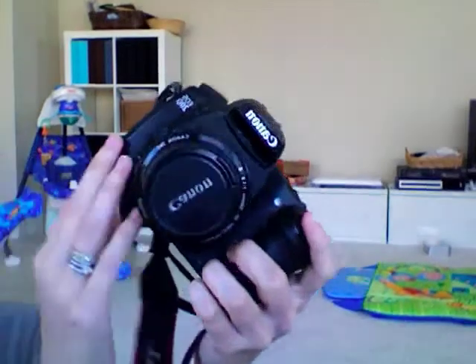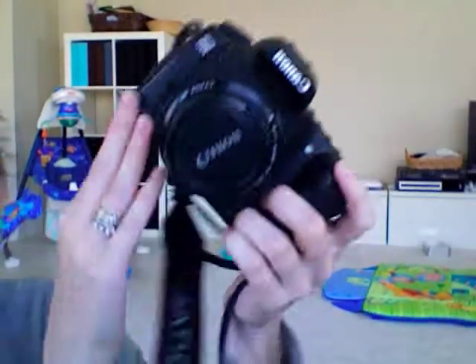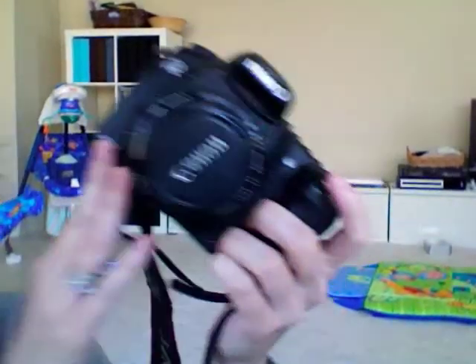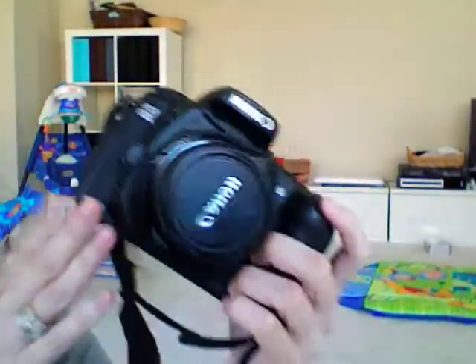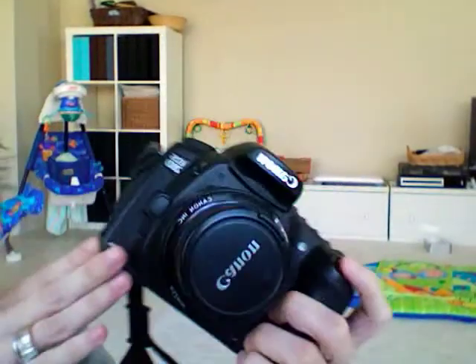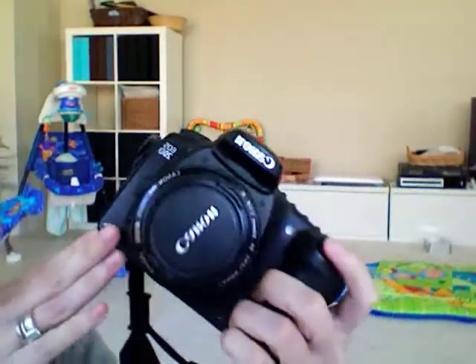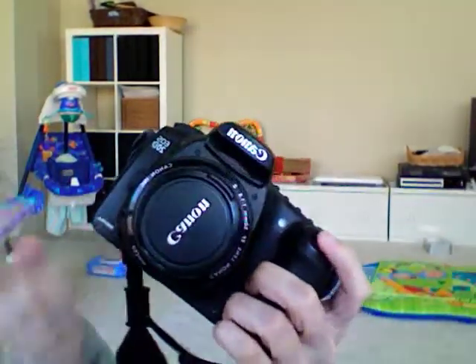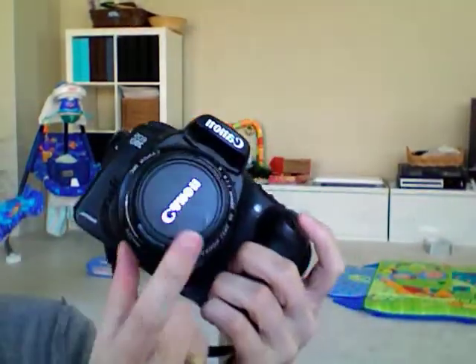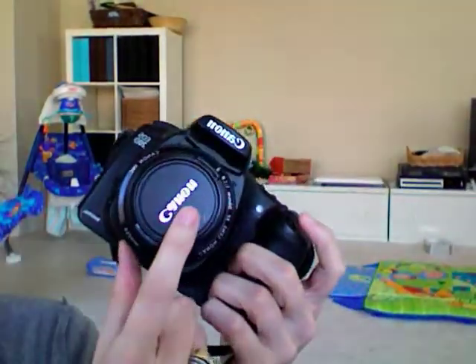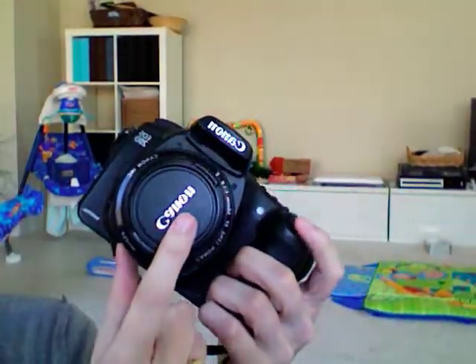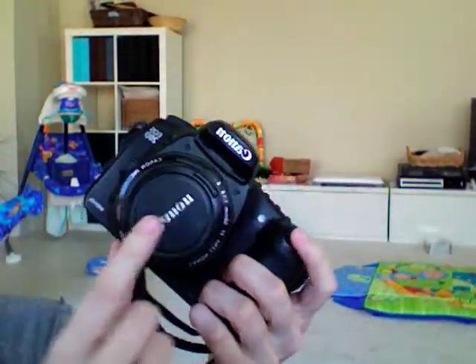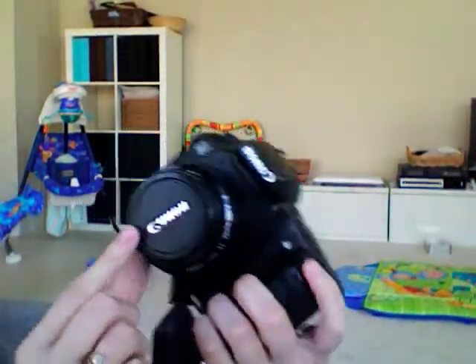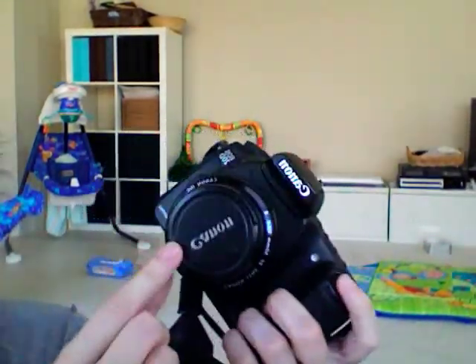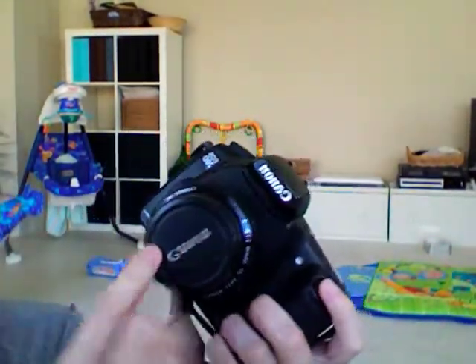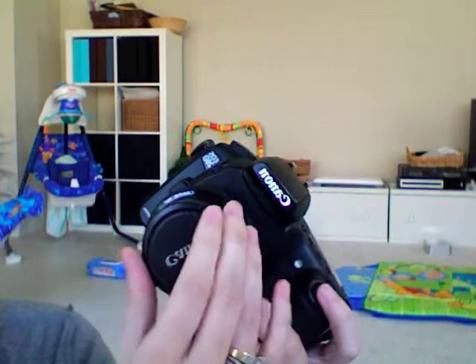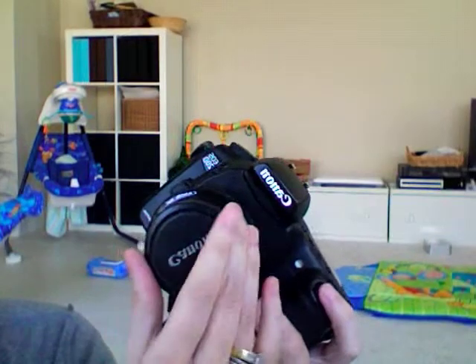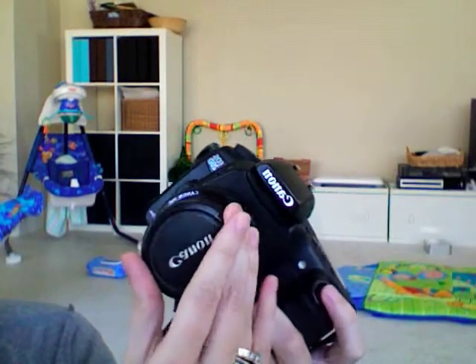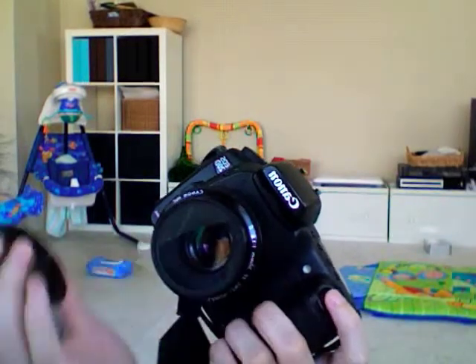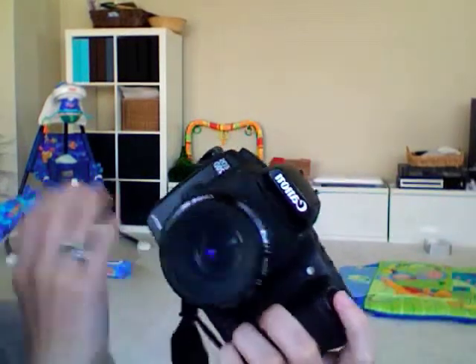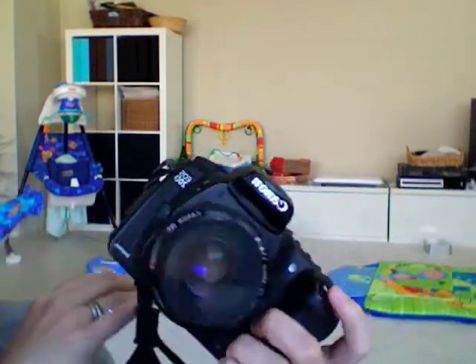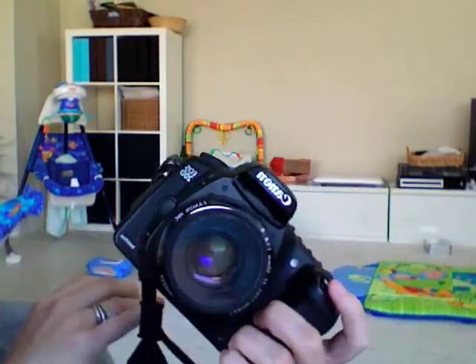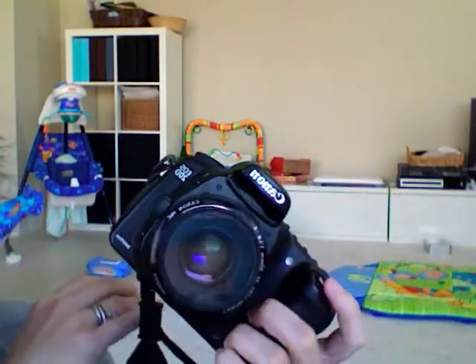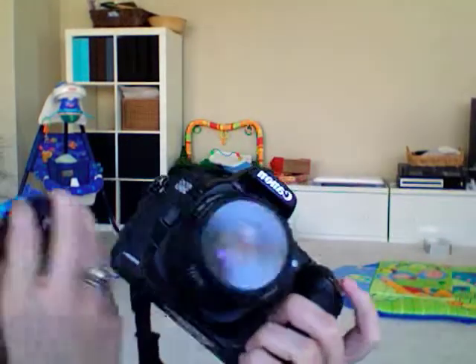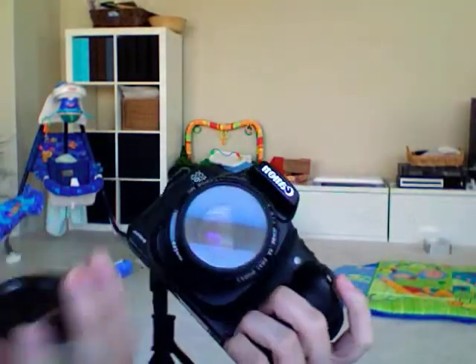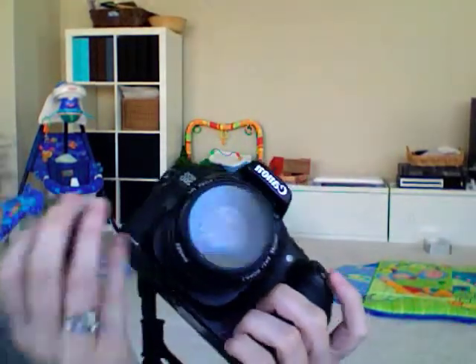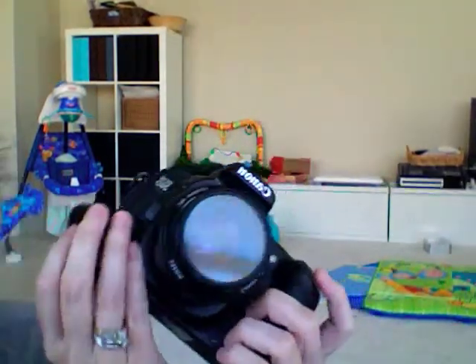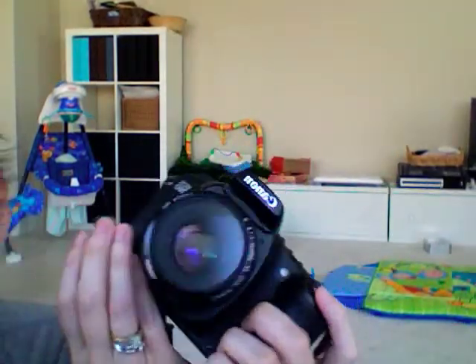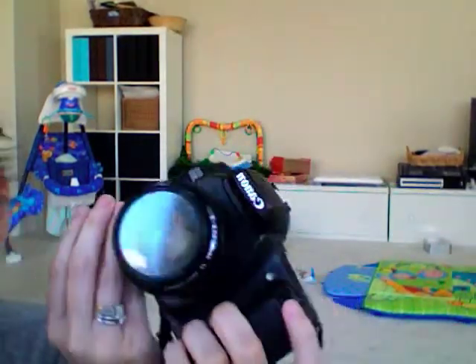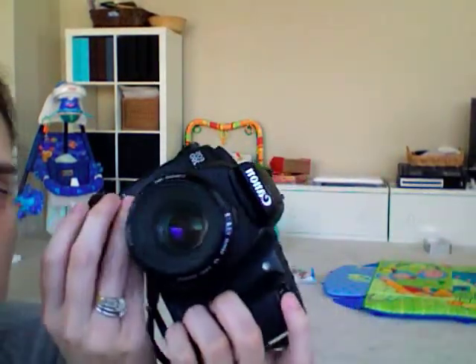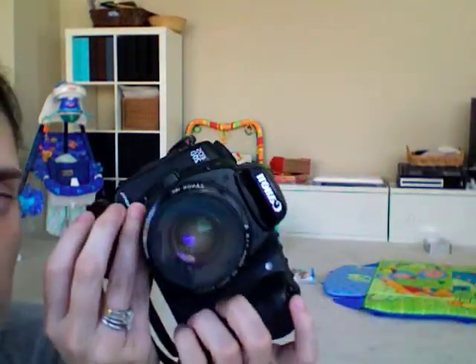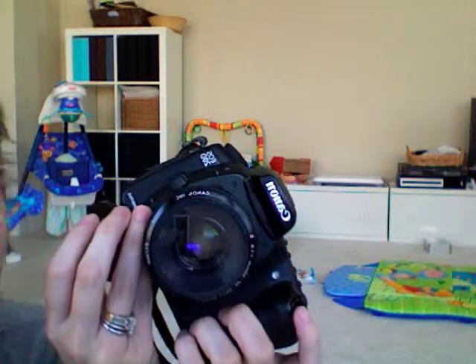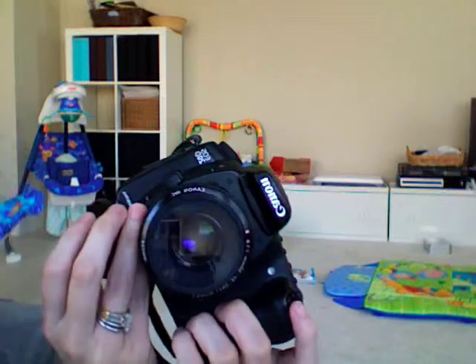I wanted to take the time to talk about one more thing, which is your lens cap. When I'm out and about, I always see people with their cameras and their lens caps off, and they sometimes leave it in their bag, or at home, or God knows where.